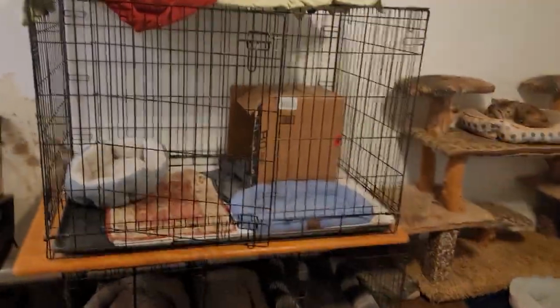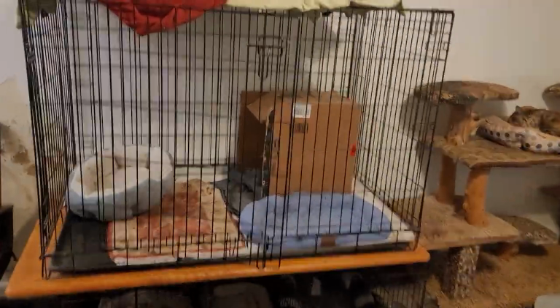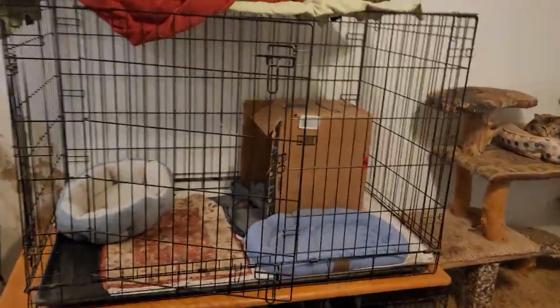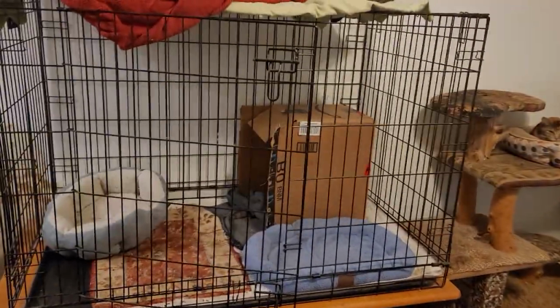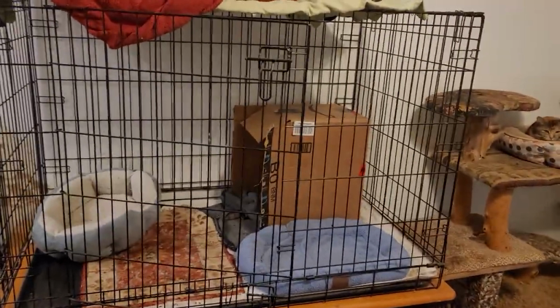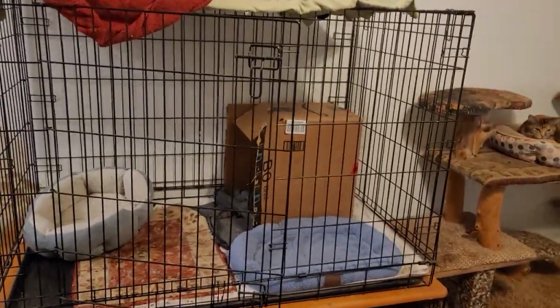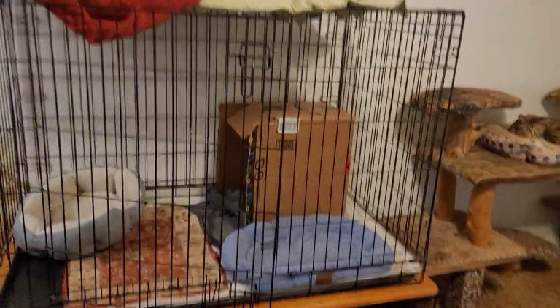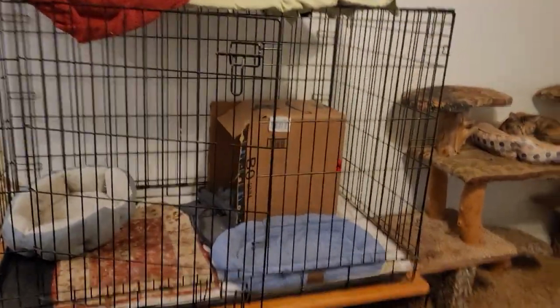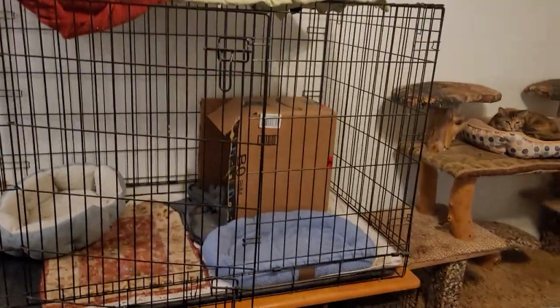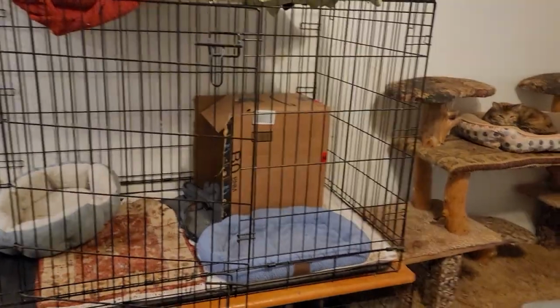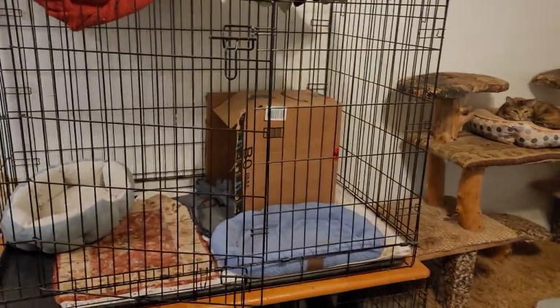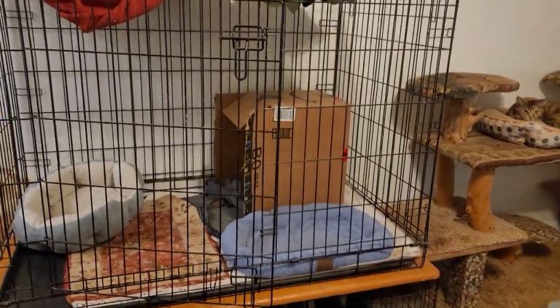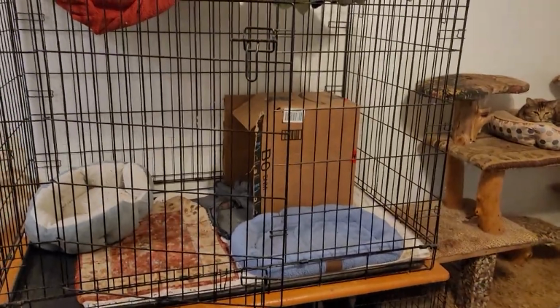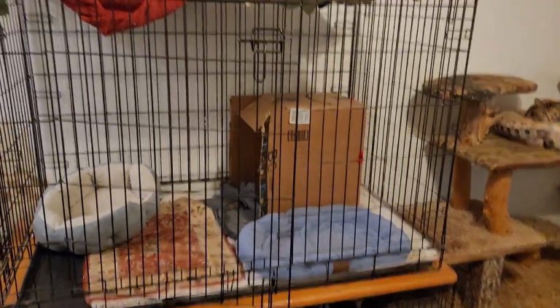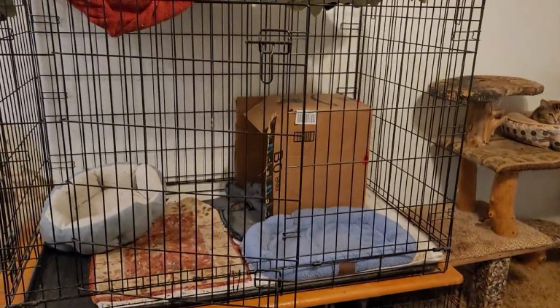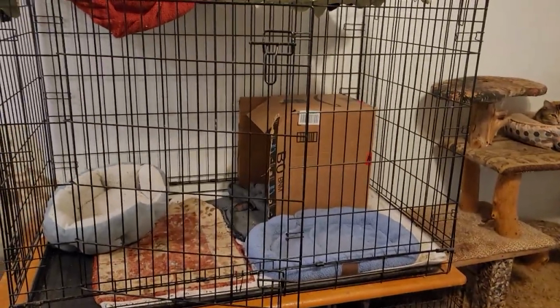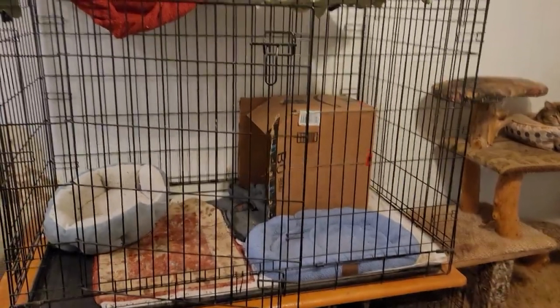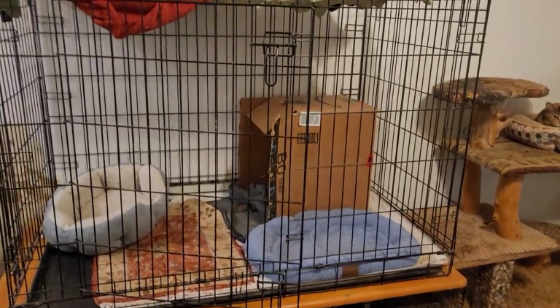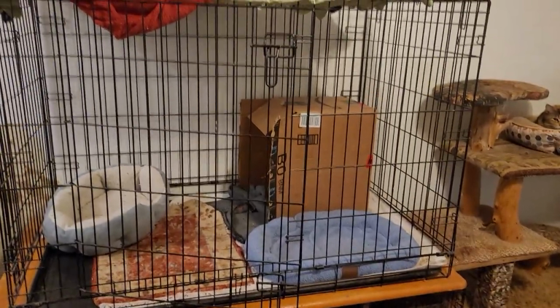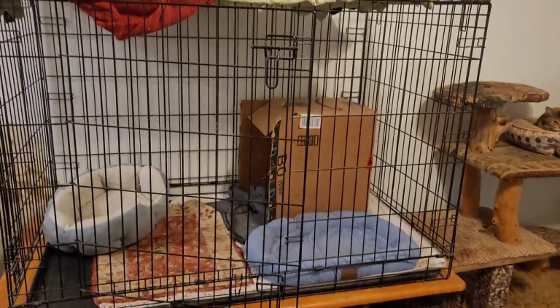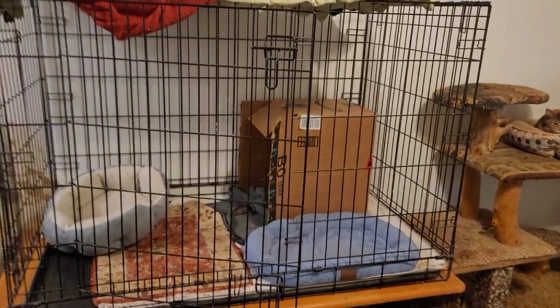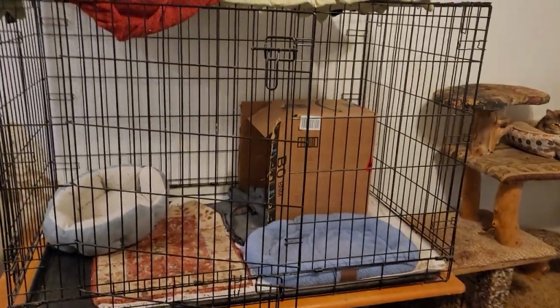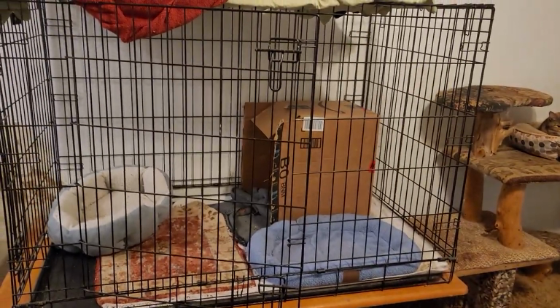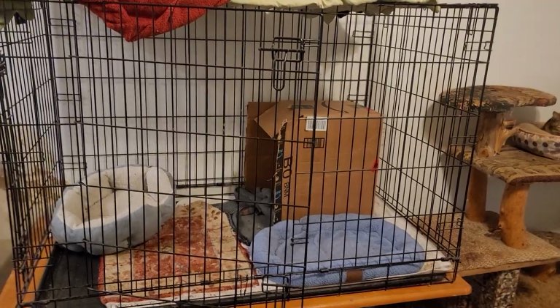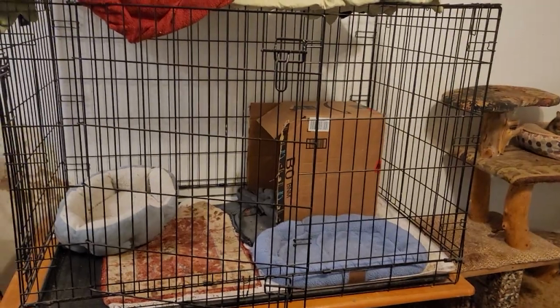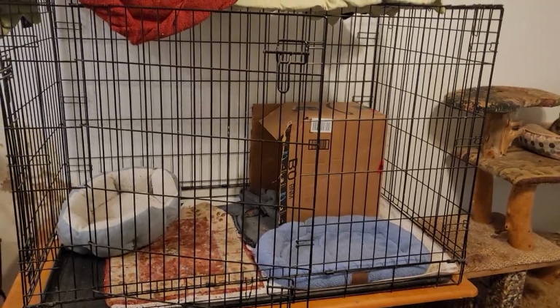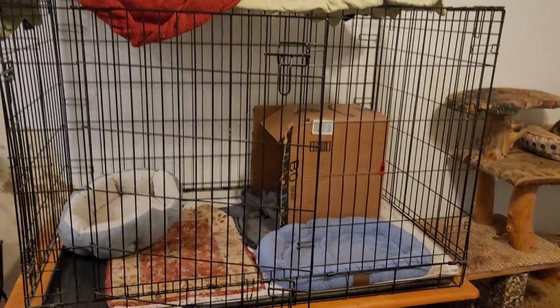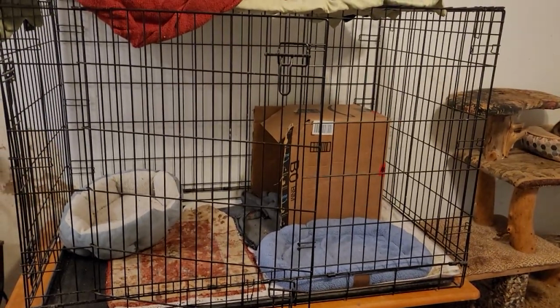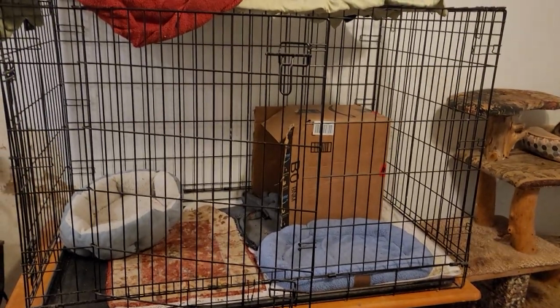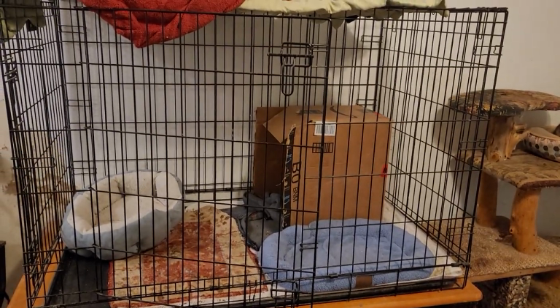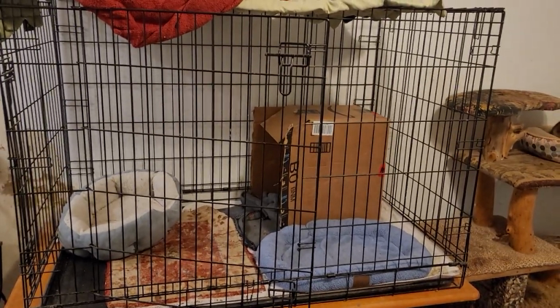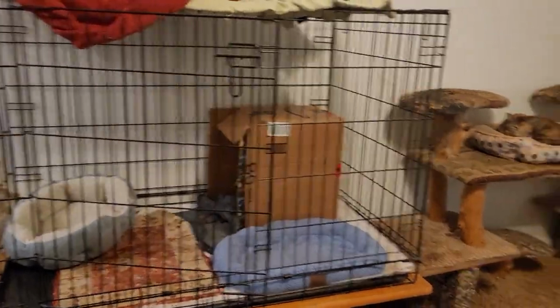We do have a cage here for when we need to have a cat adapted to the area. Right now it is open. The cat that currently enjoys living there does not want us to have it cleaned out — that's her bed.